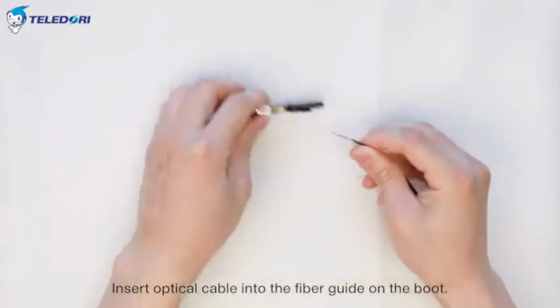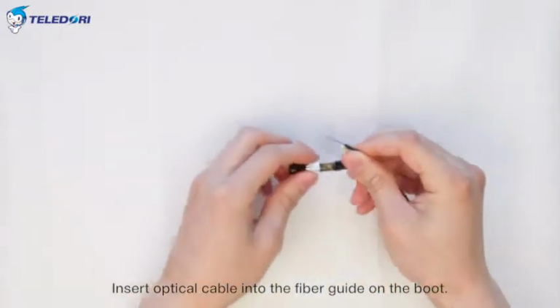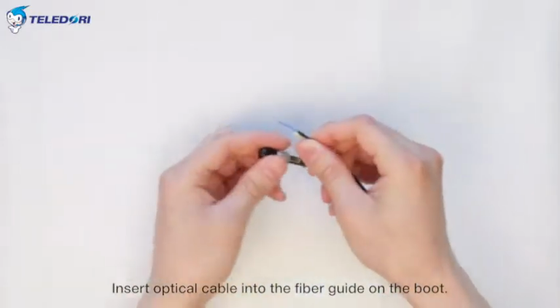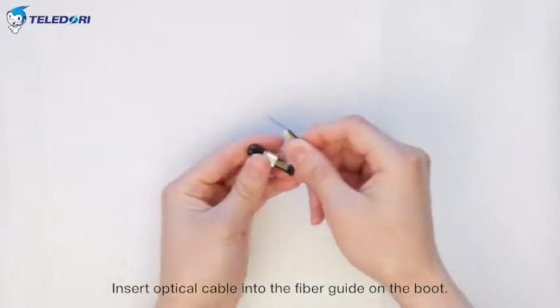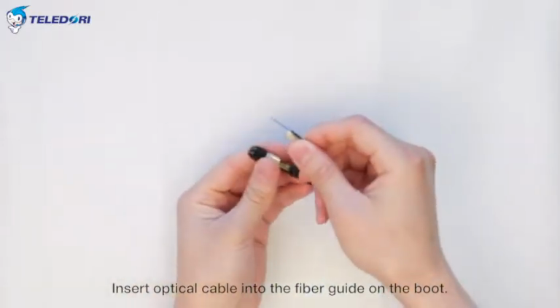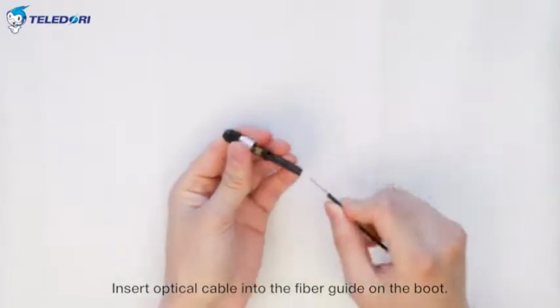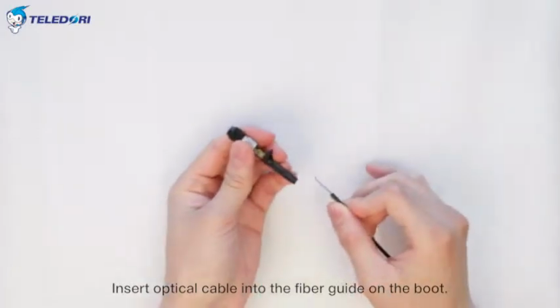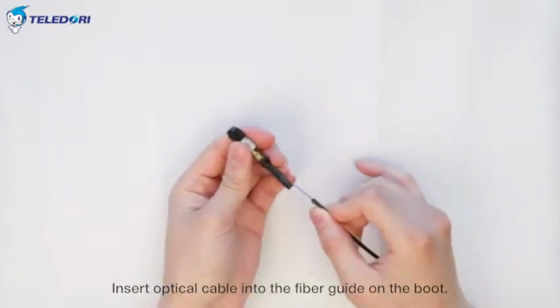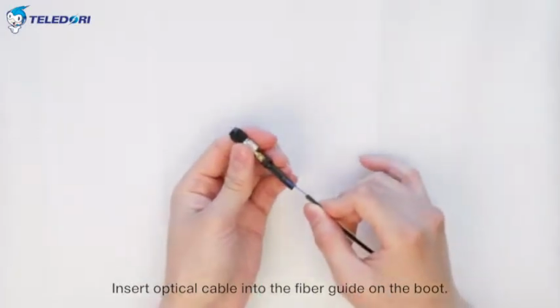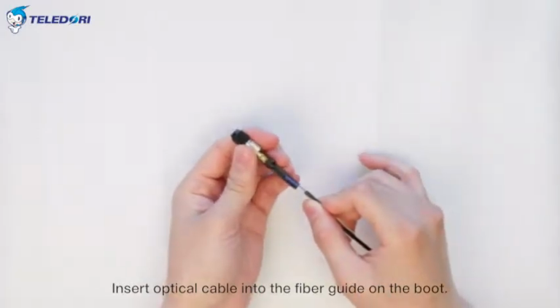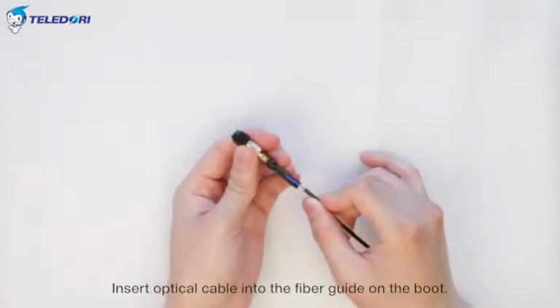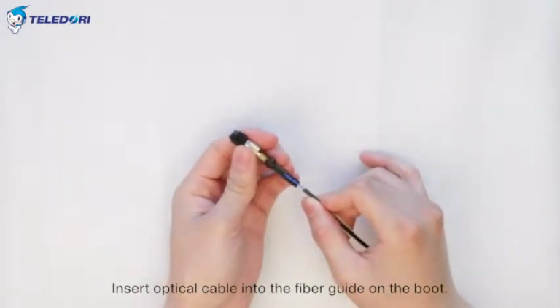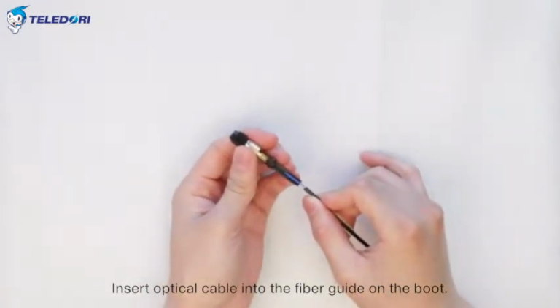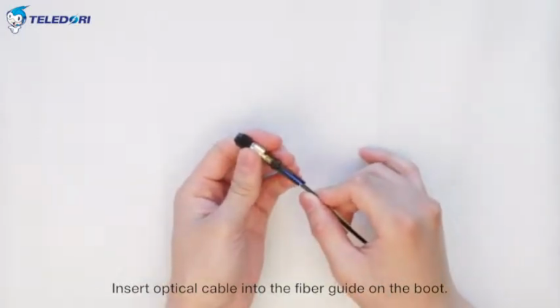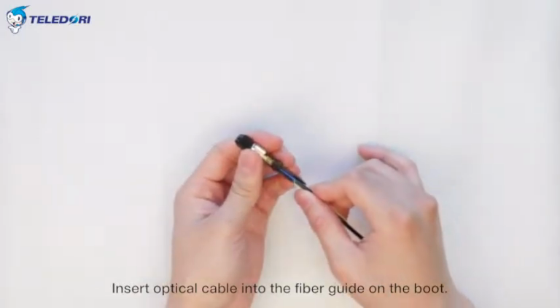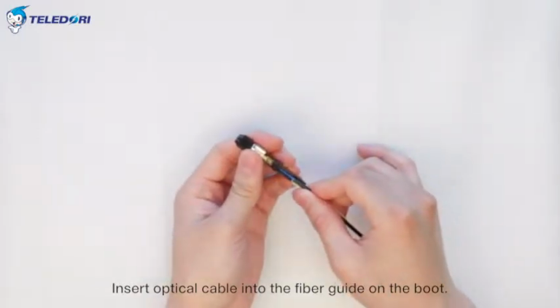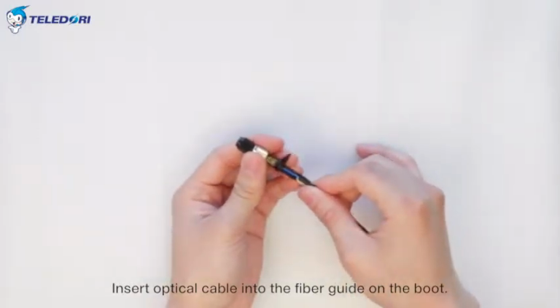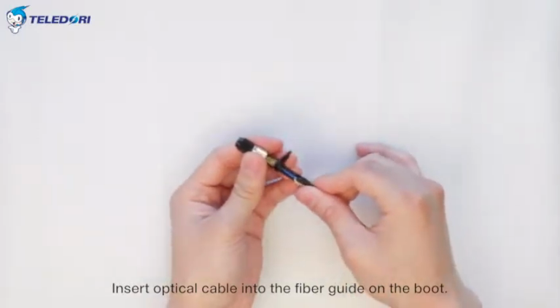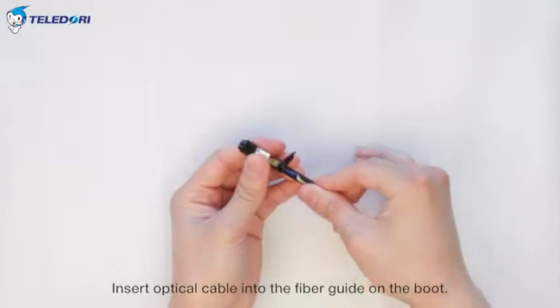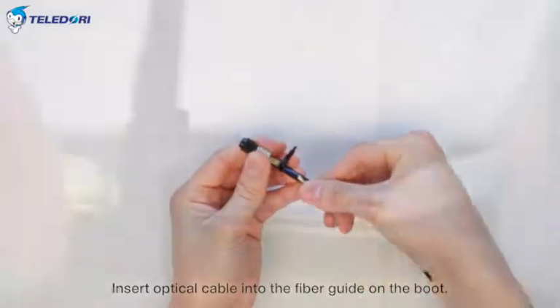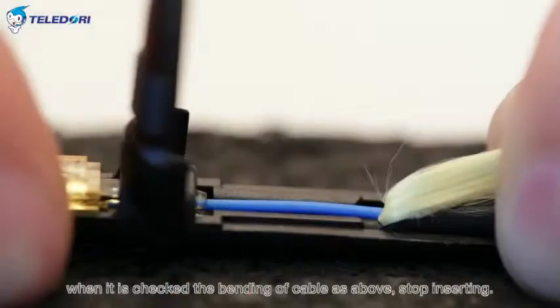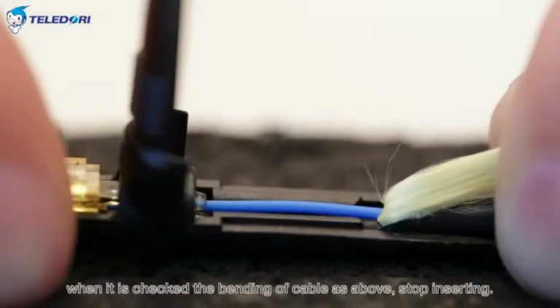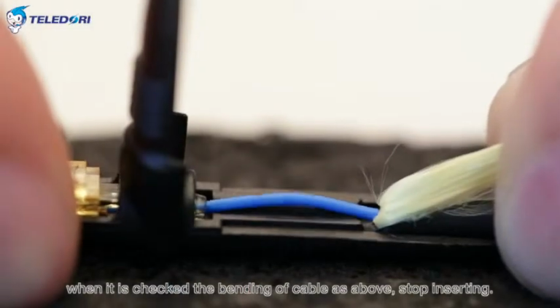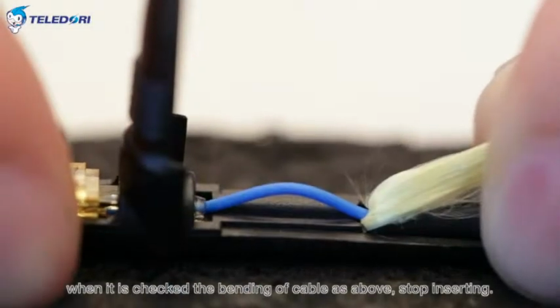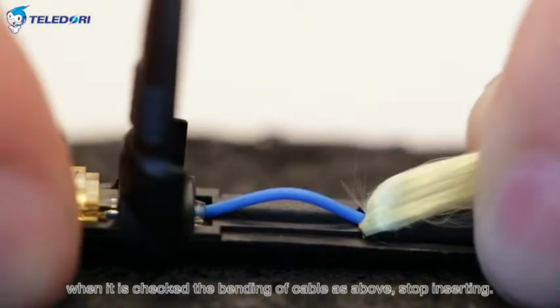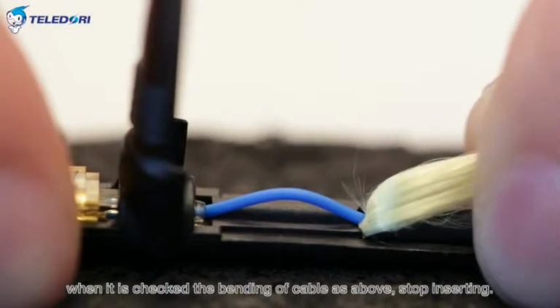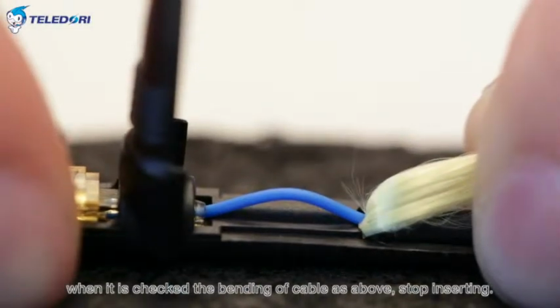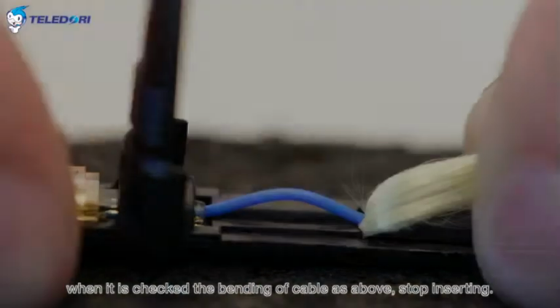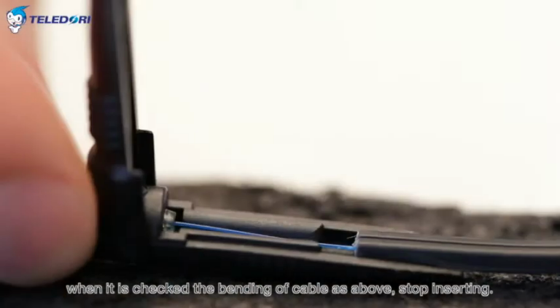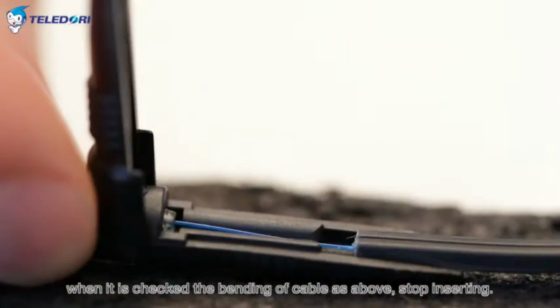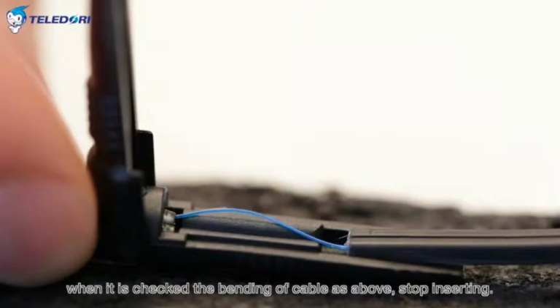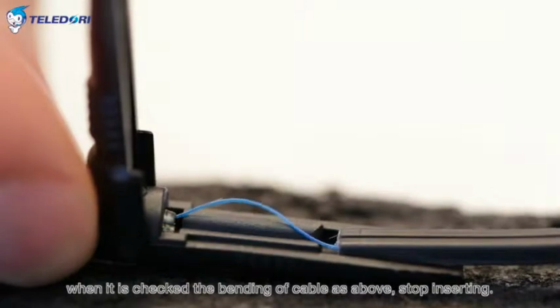Insert the optical cable into the fiber guide on the boot. When the bending of the cable is checked as shown, stop inserting.